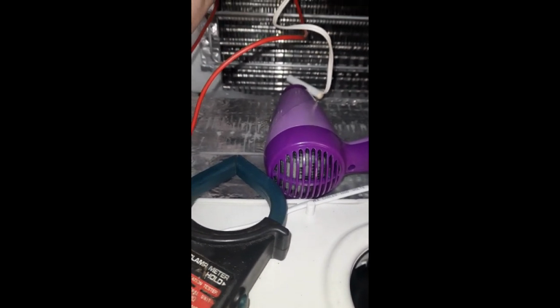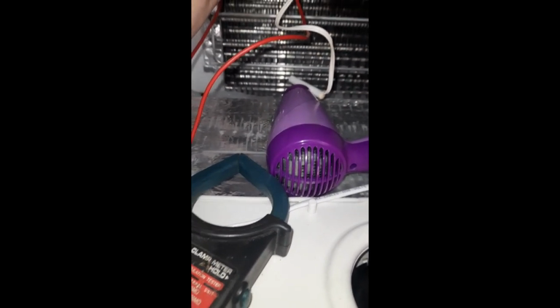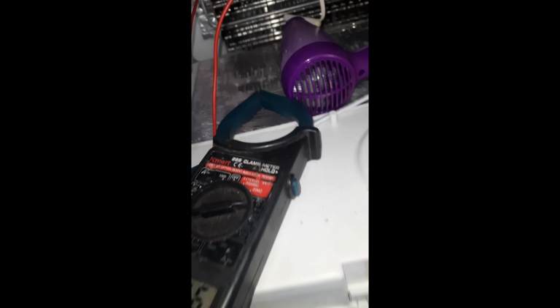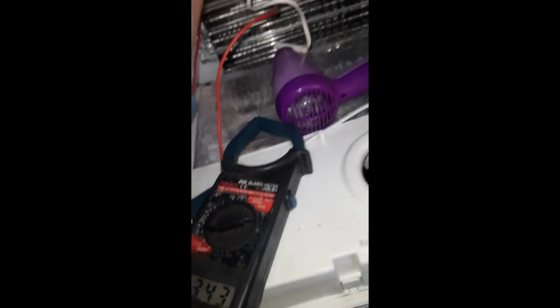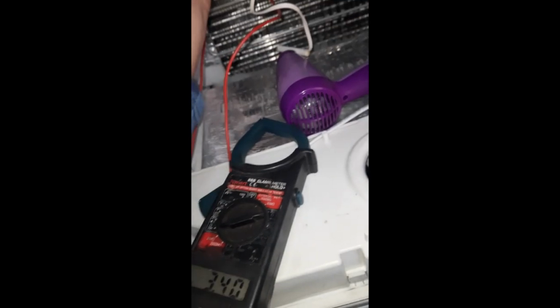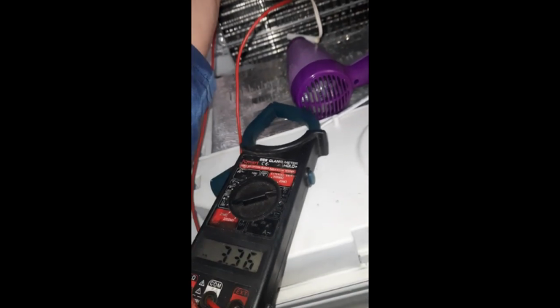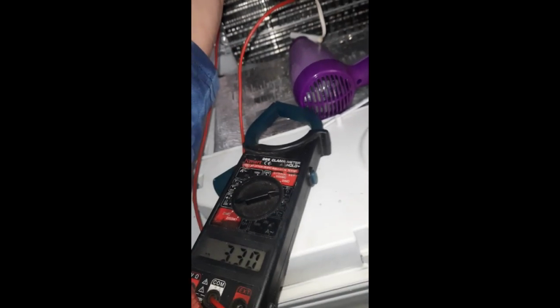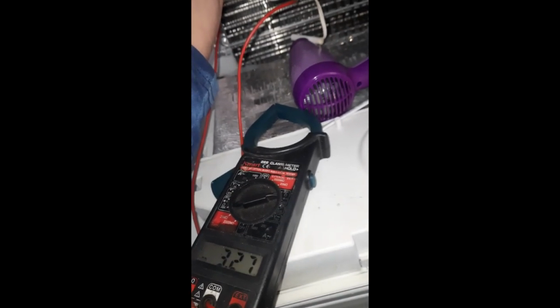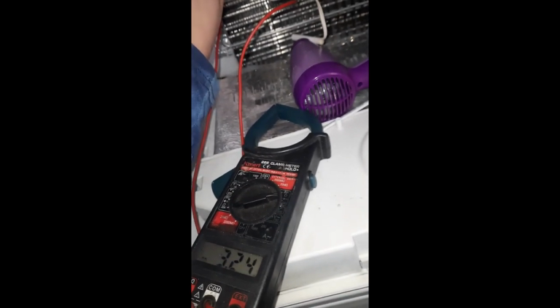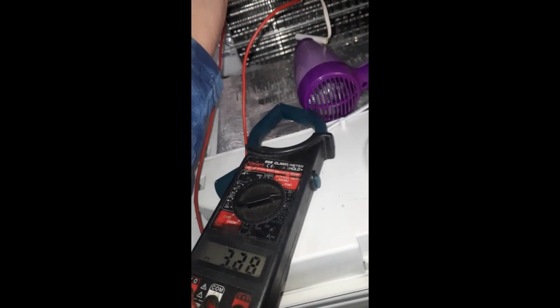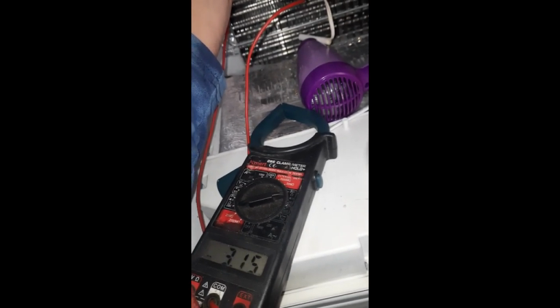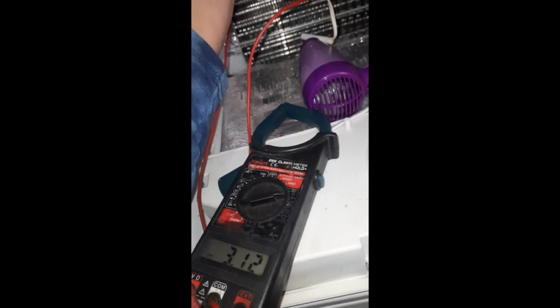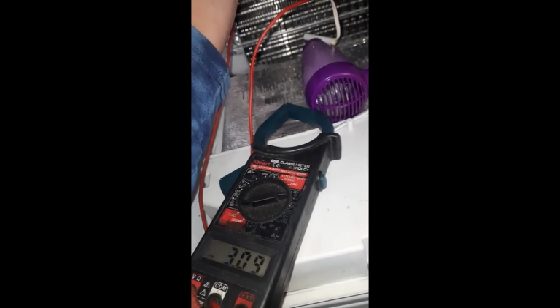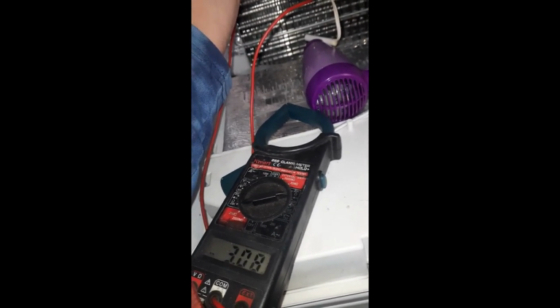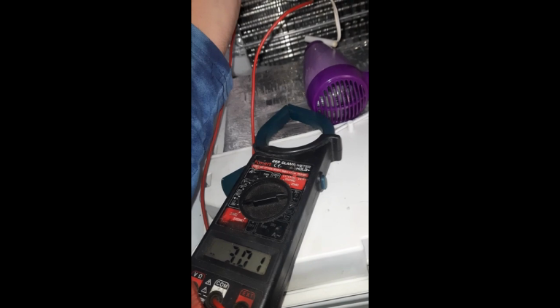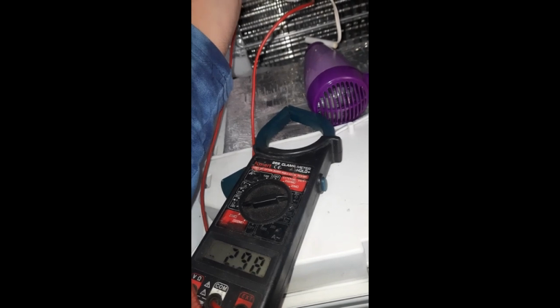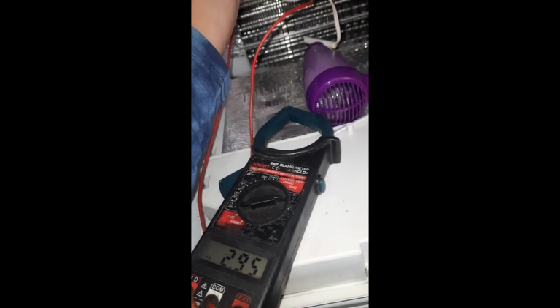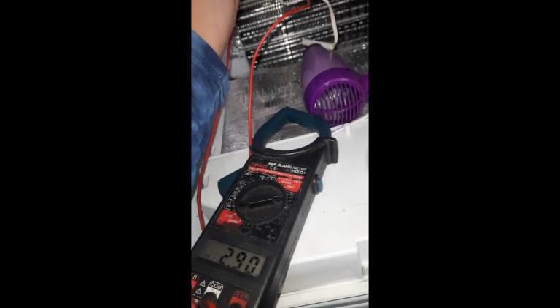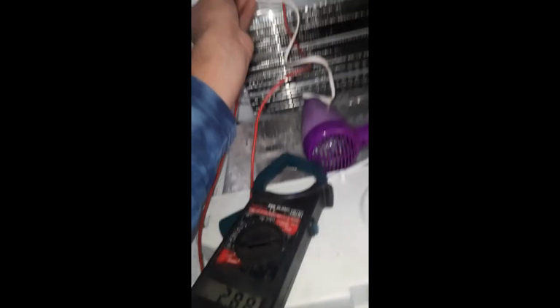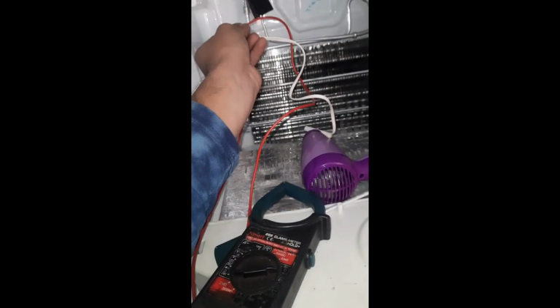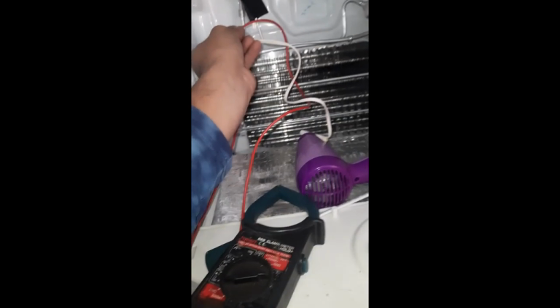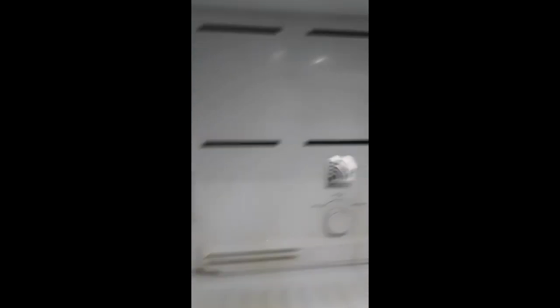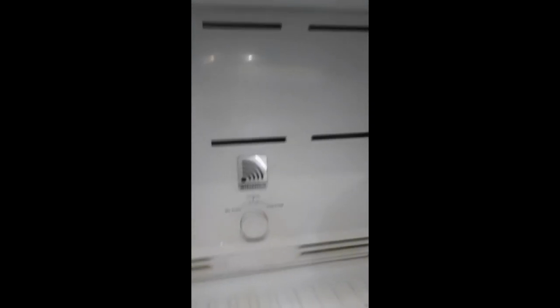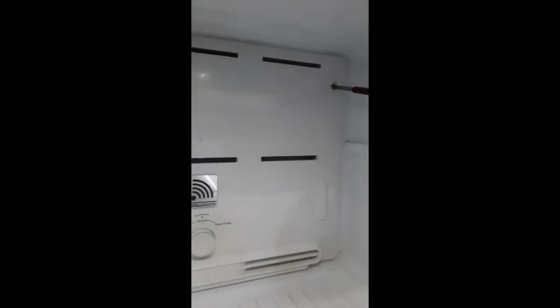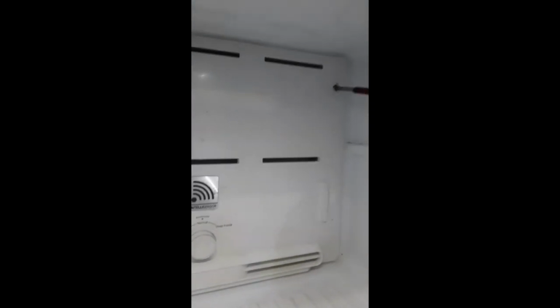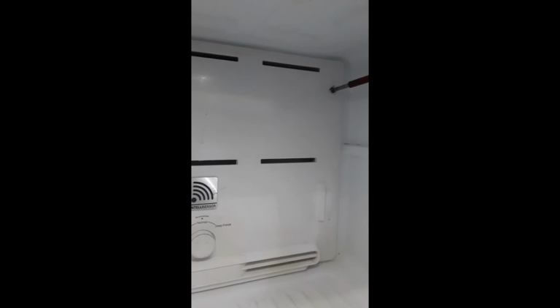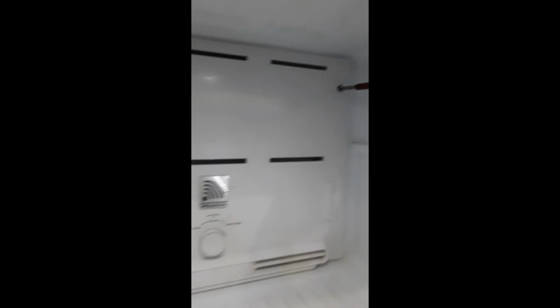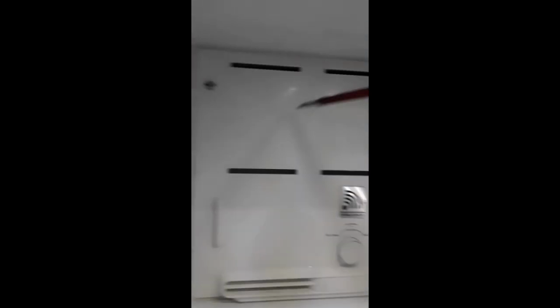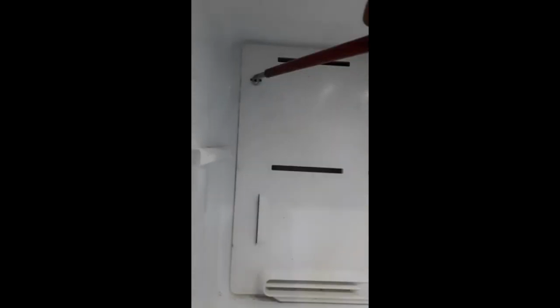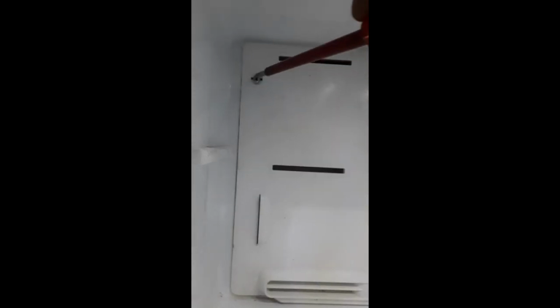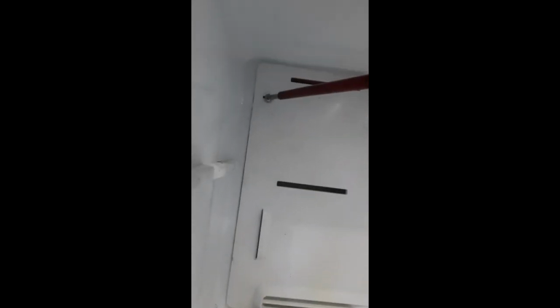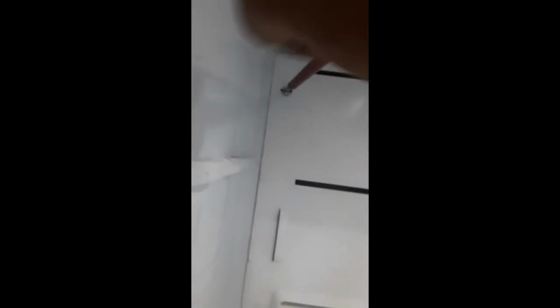We will check if the E1 error is removed or not. Finally, we have changed the sensor. Now we will close the distribution box.